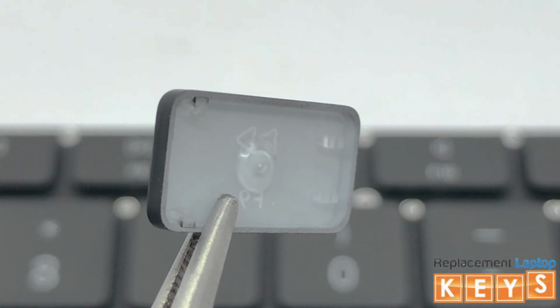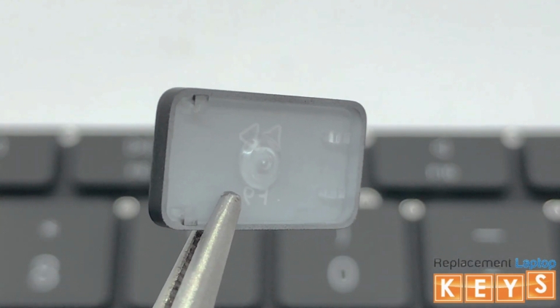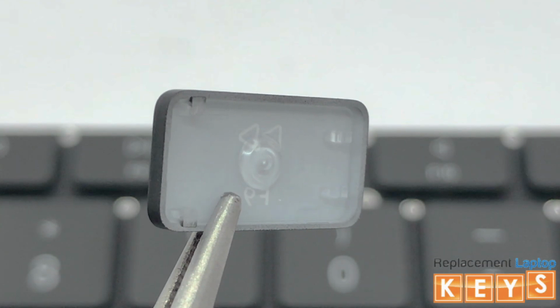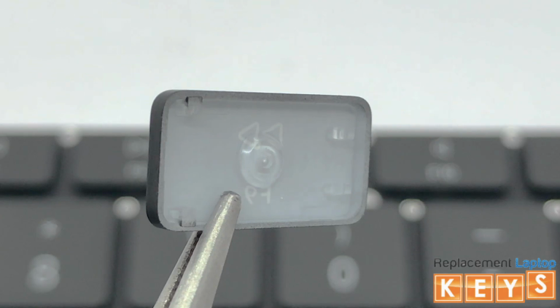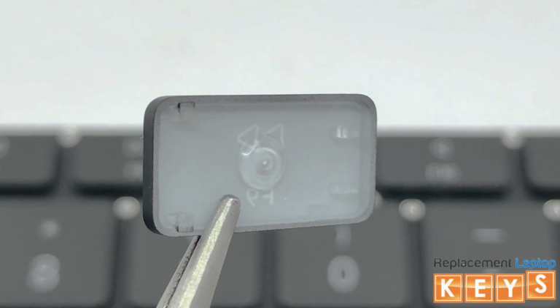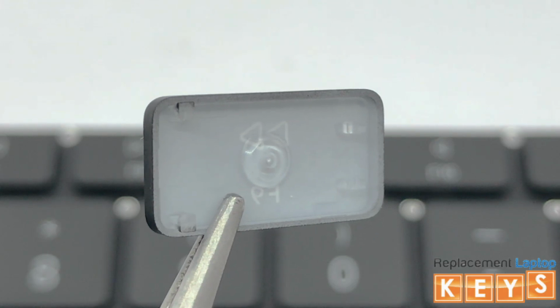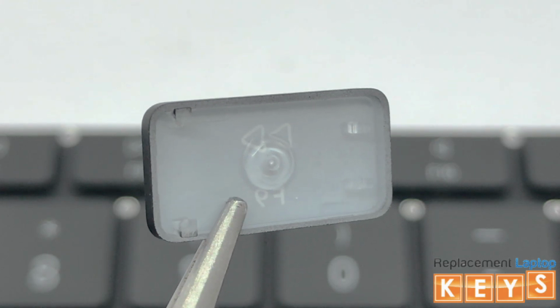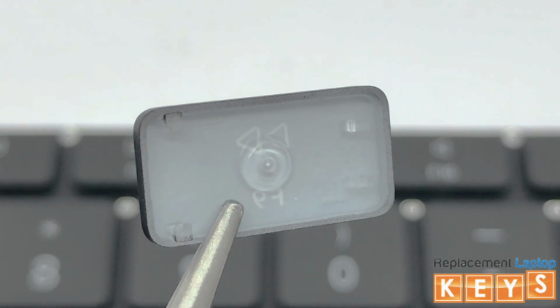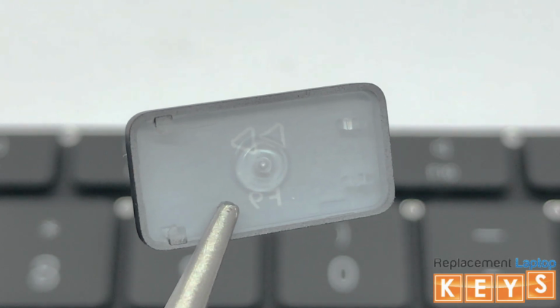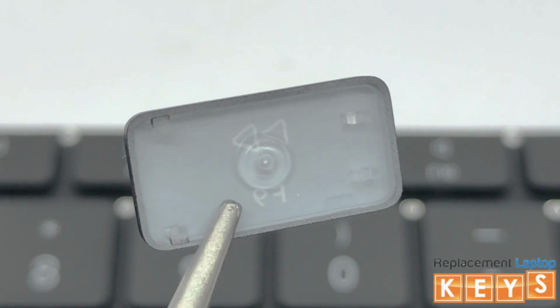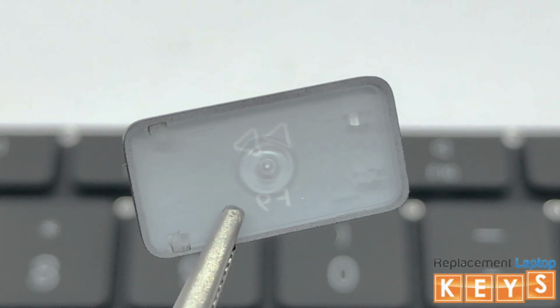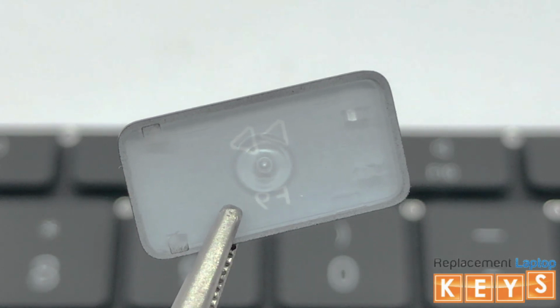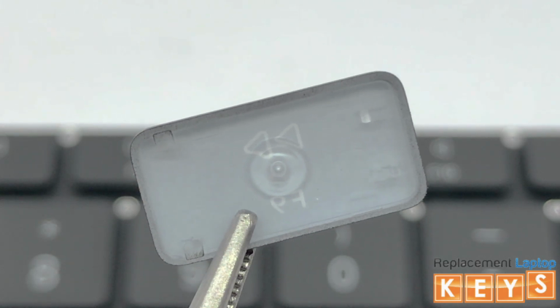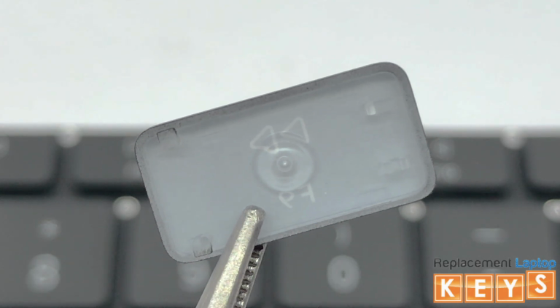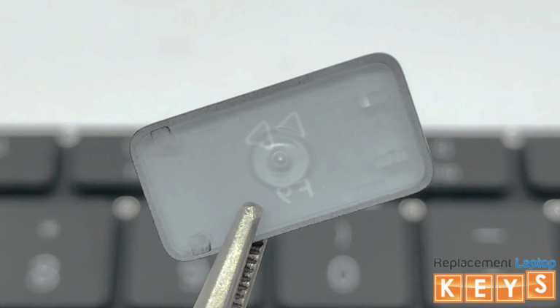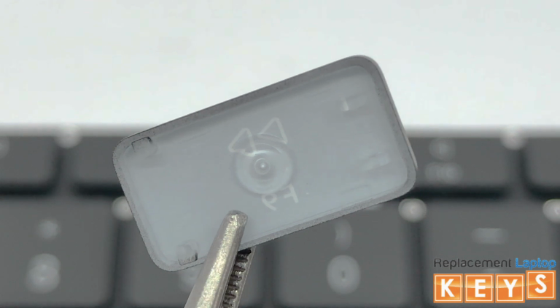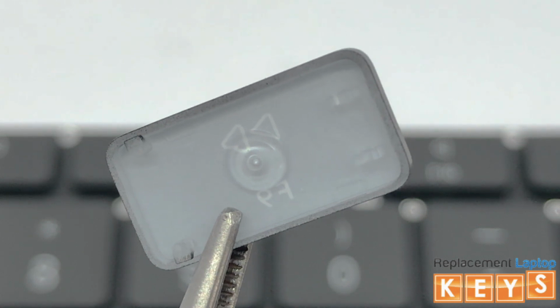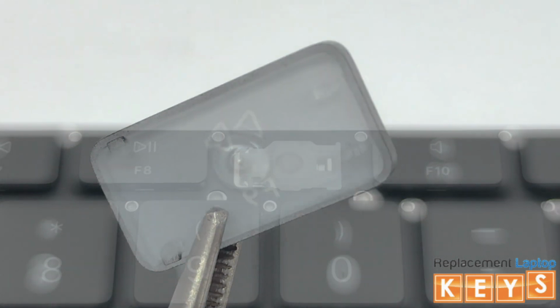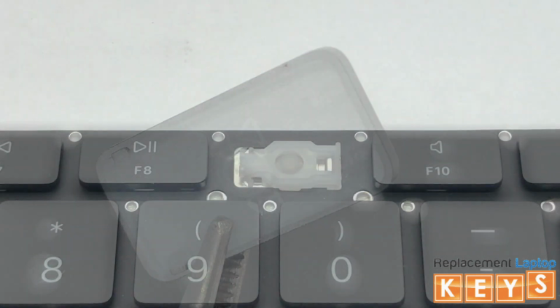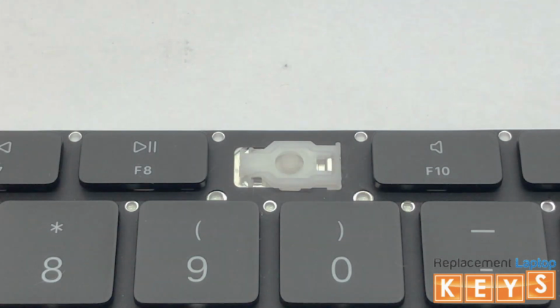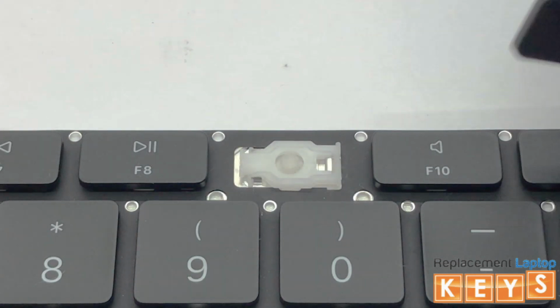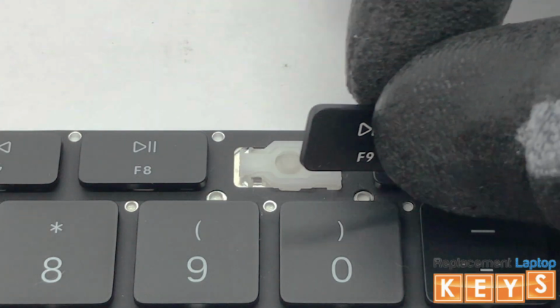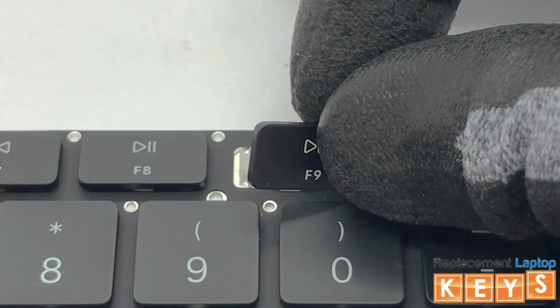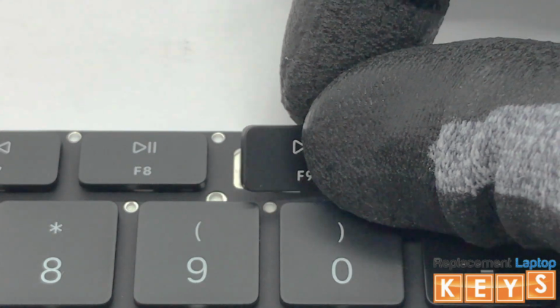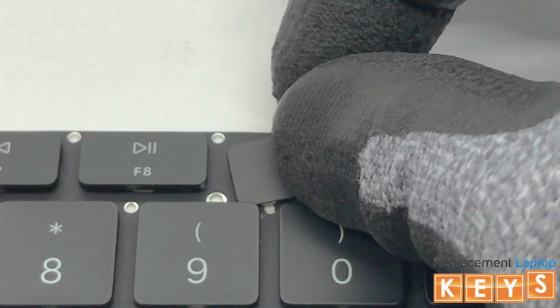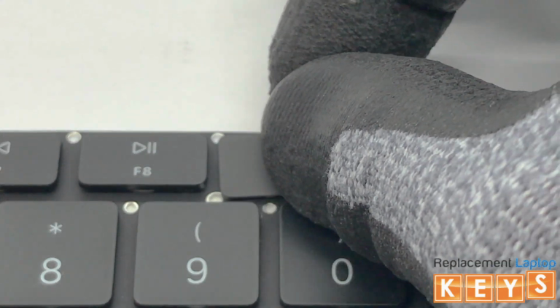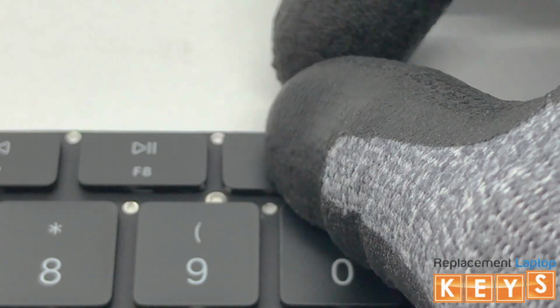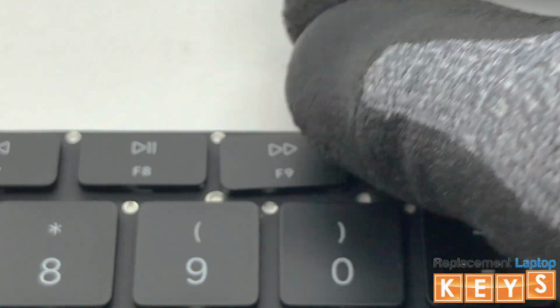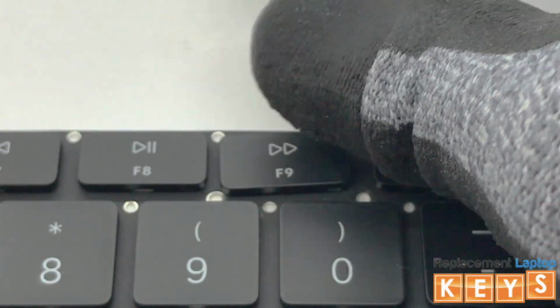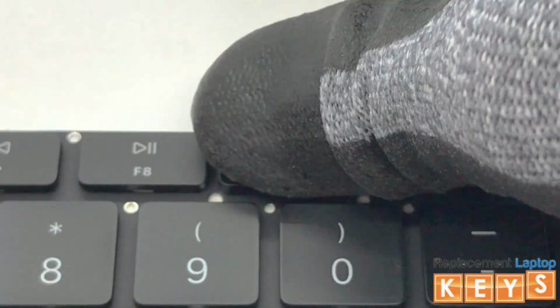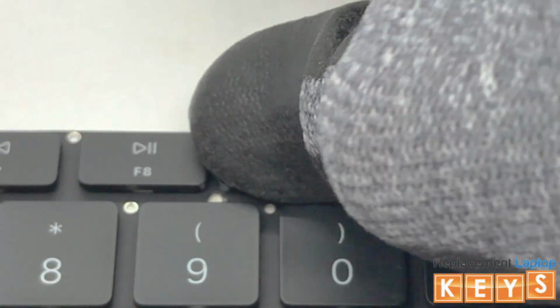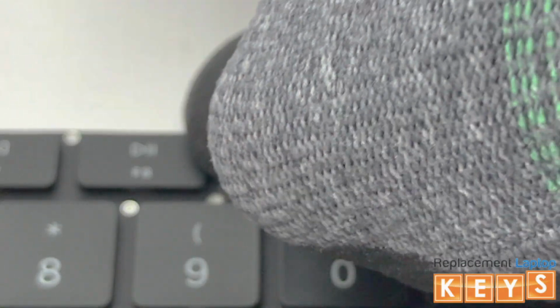Before reinstalling the key cap, make sure that all tabs are intact and not bent for it to be reinstalled correctly. Center the key cap over the hinge. Once aligned, push down, and it should snap into place.